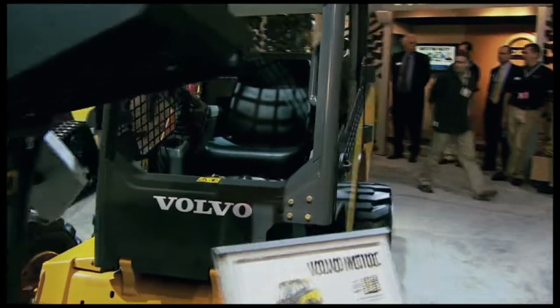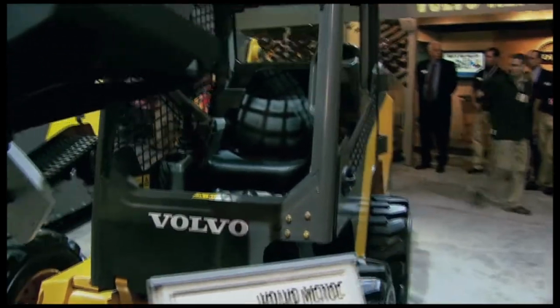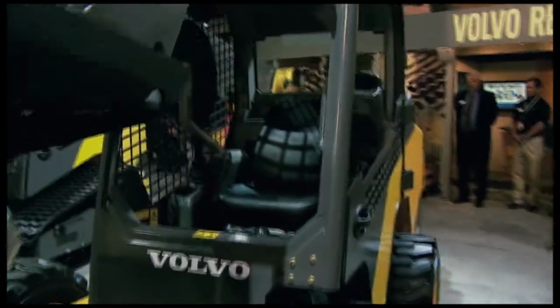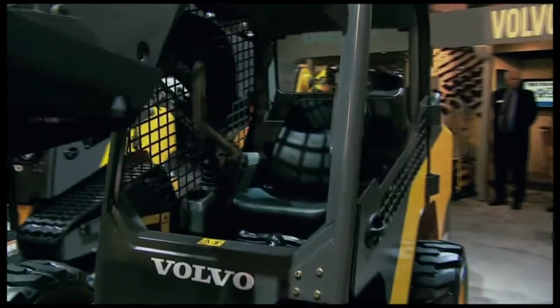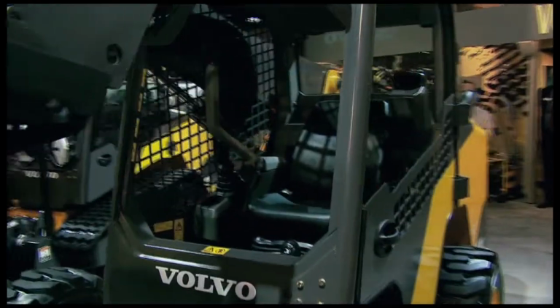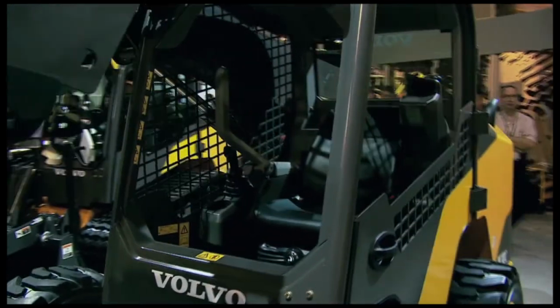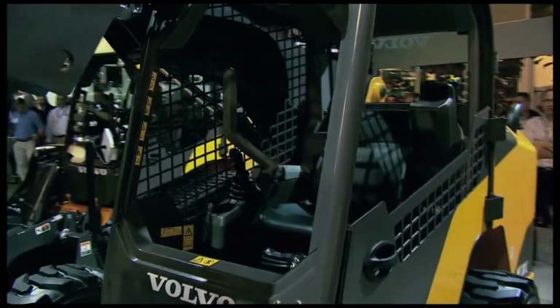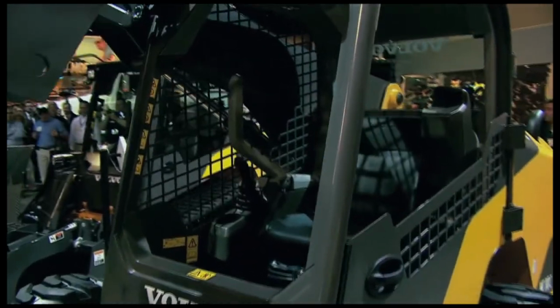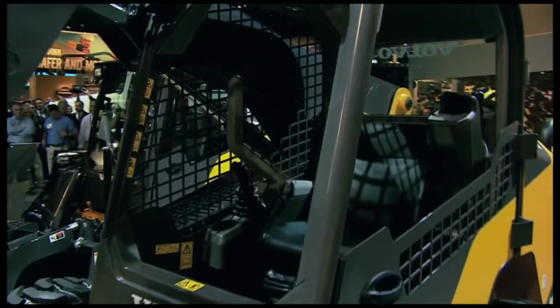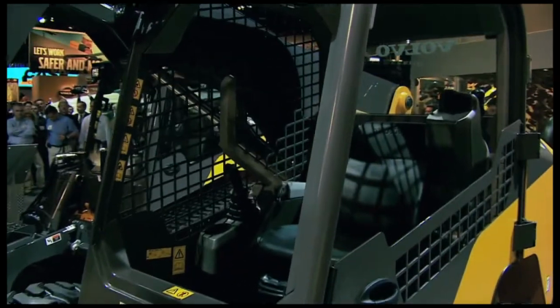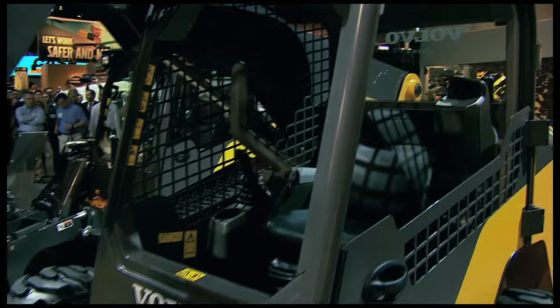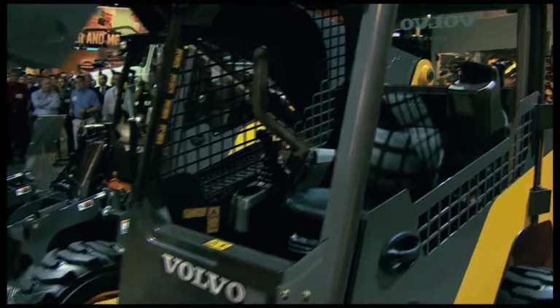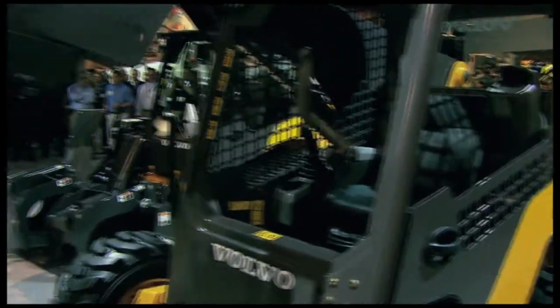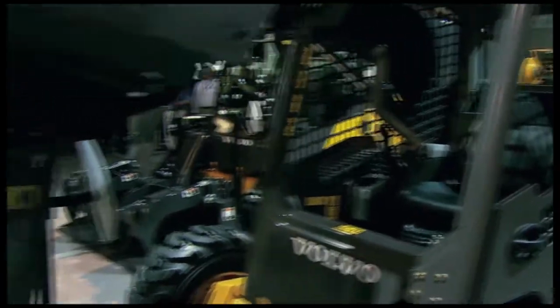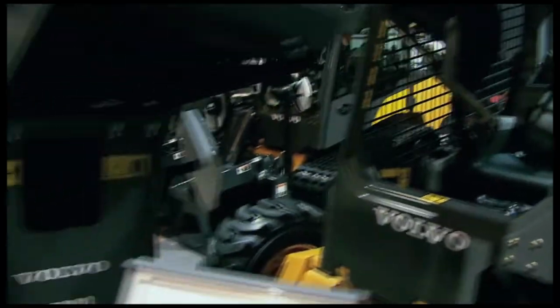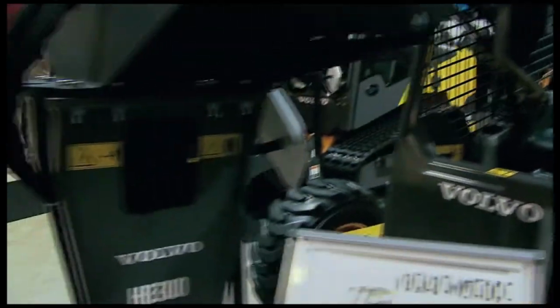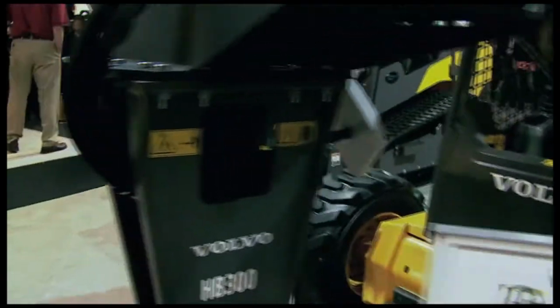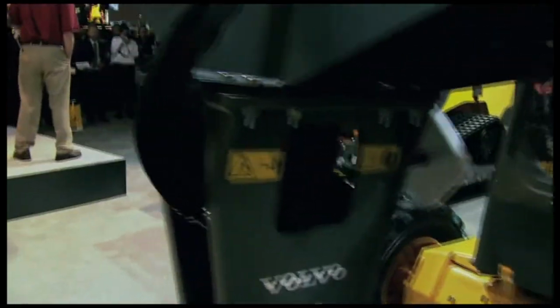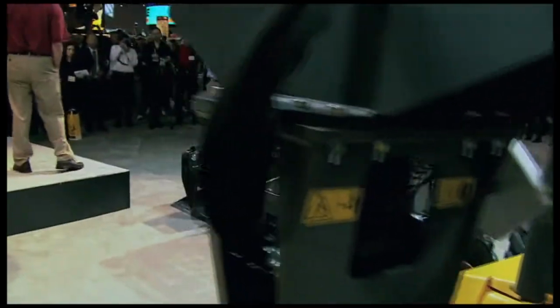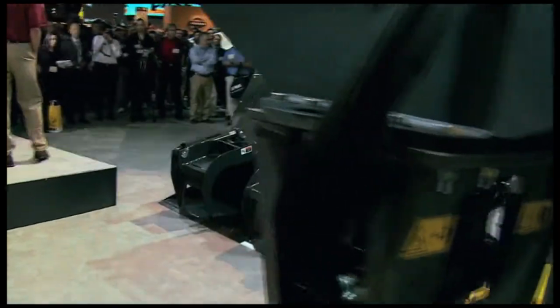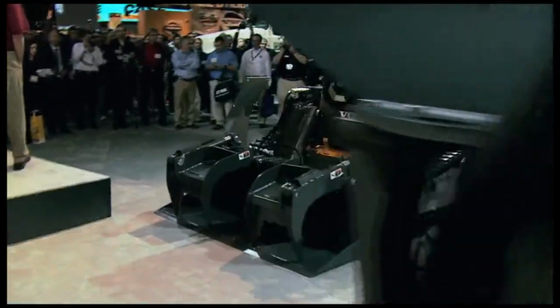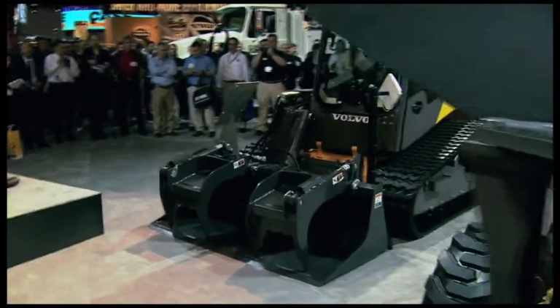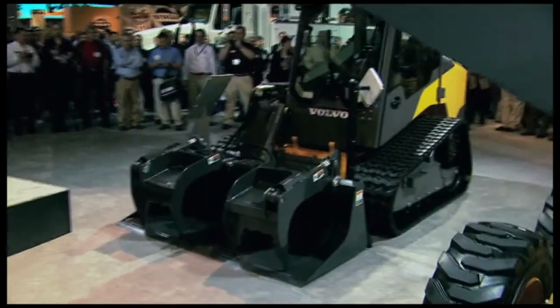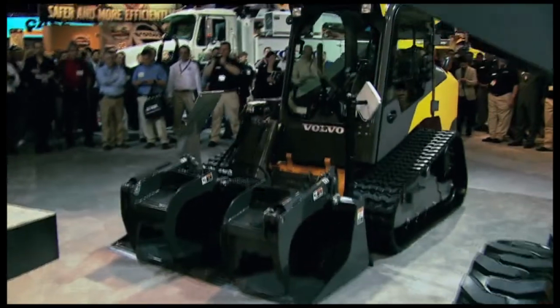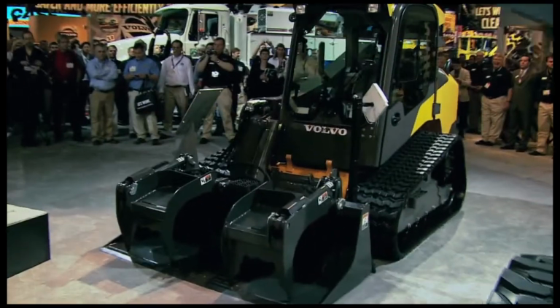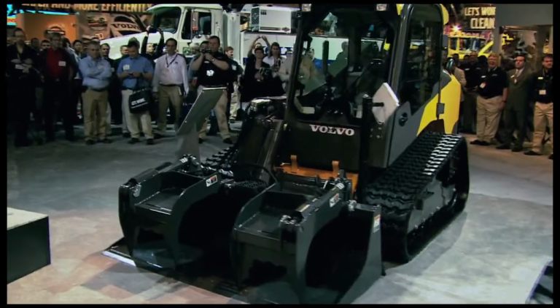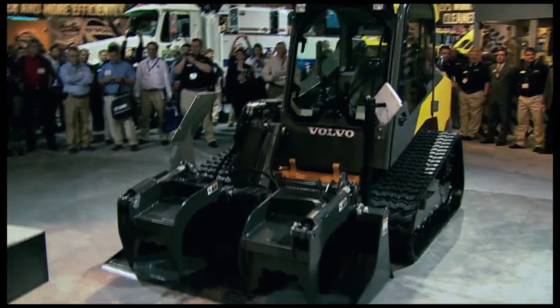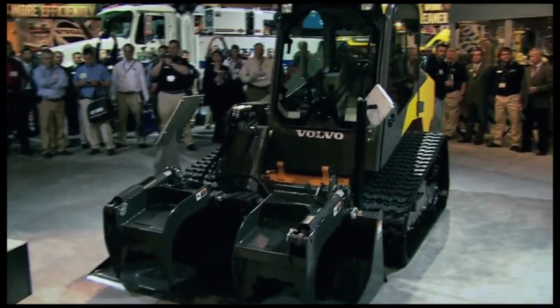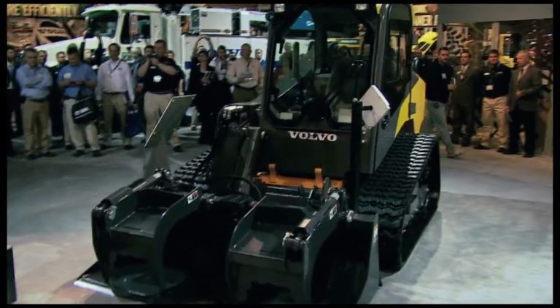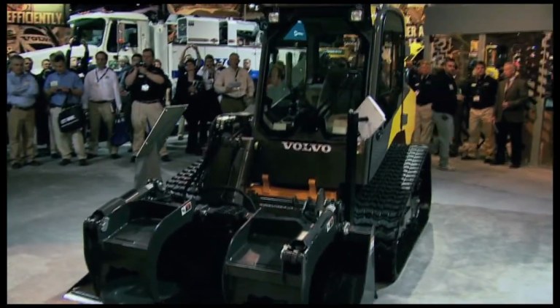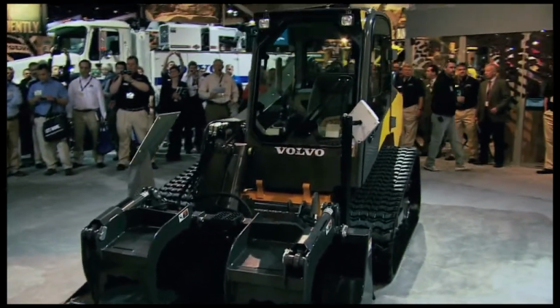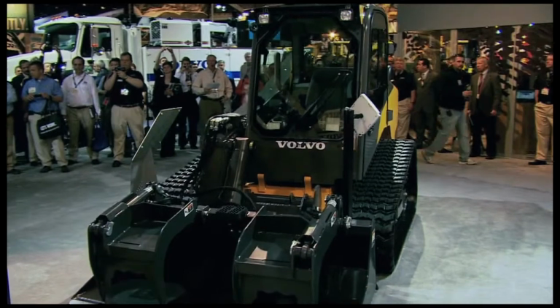And this compact track loader right over here, the MC135C, is a vertical lift machine with a rated operating capacity of 40,000 pounds.